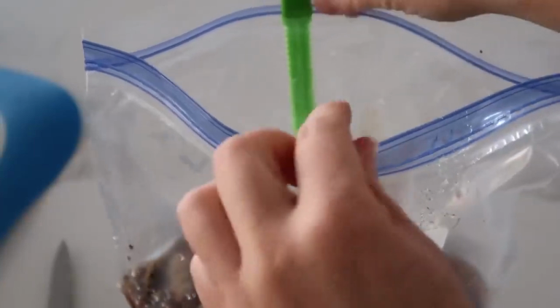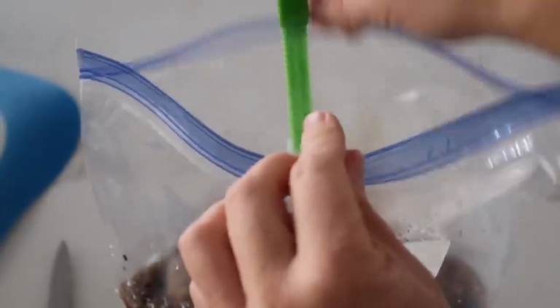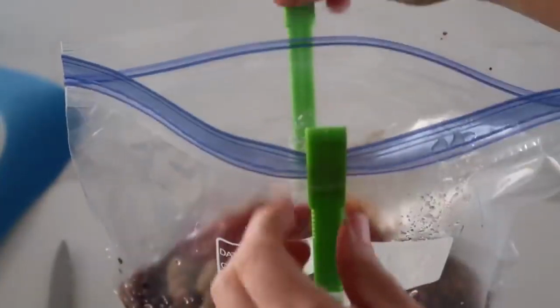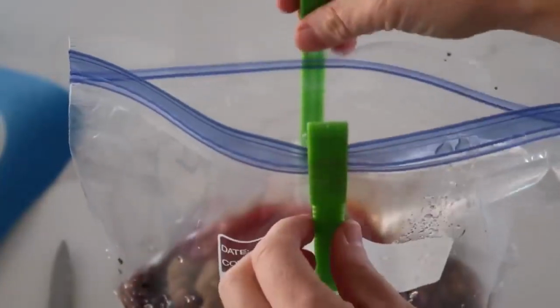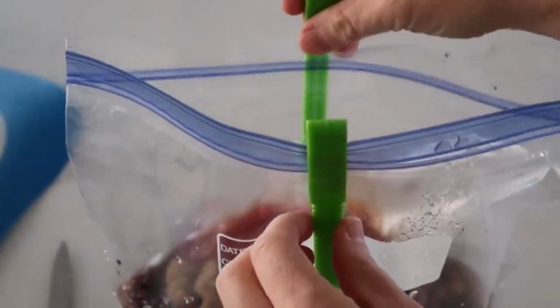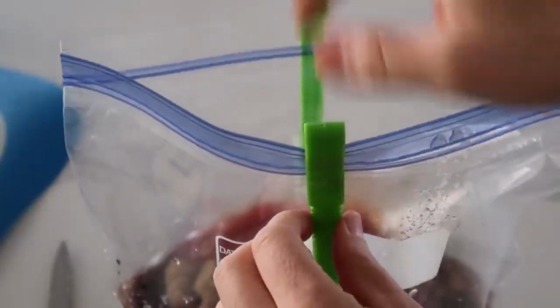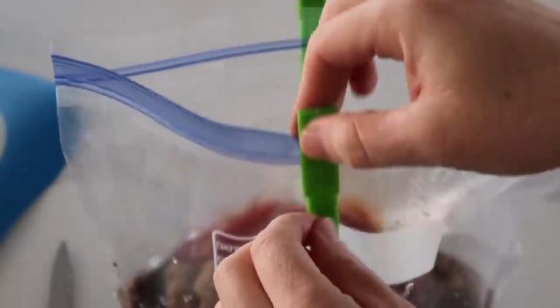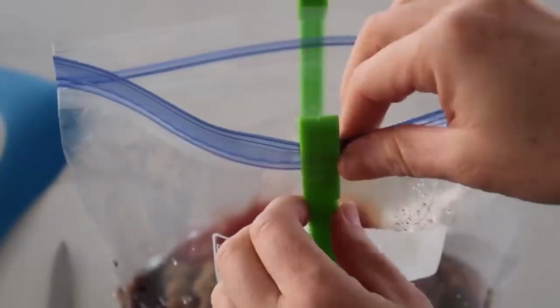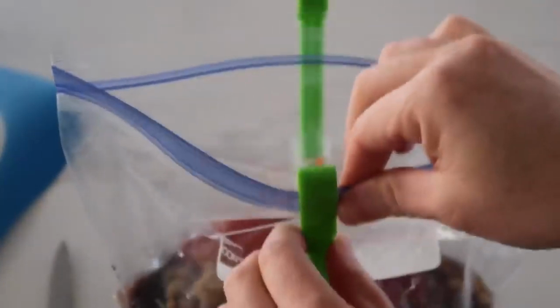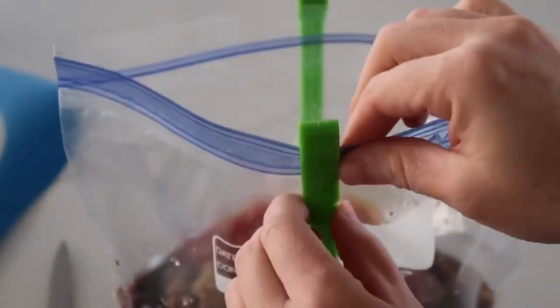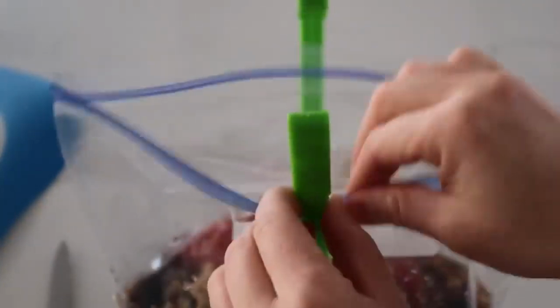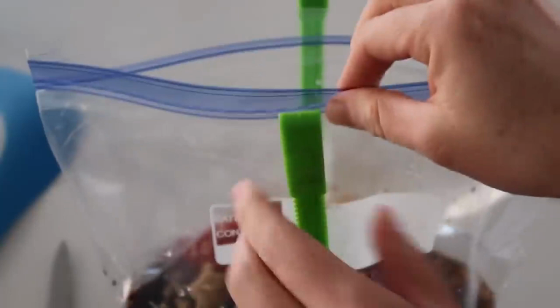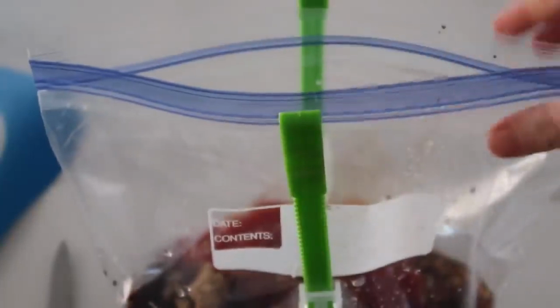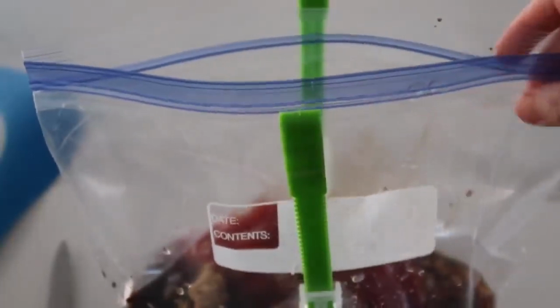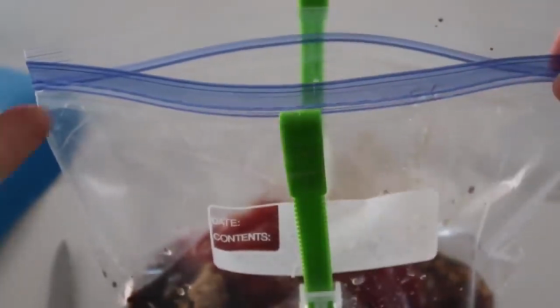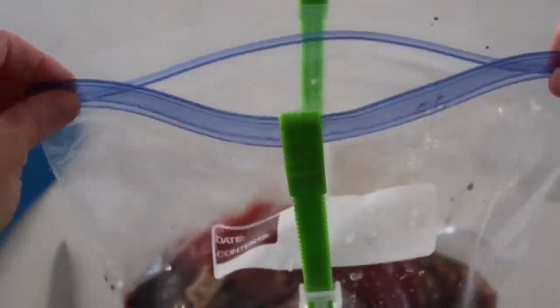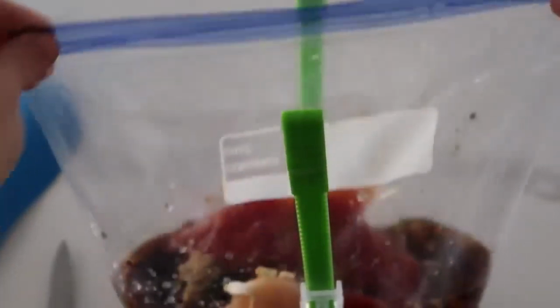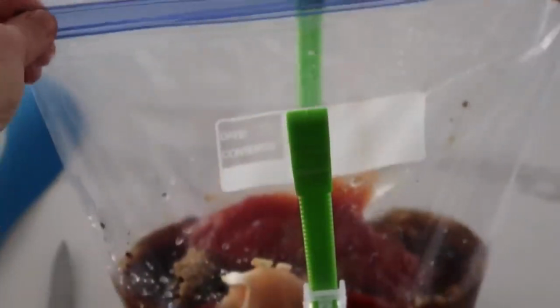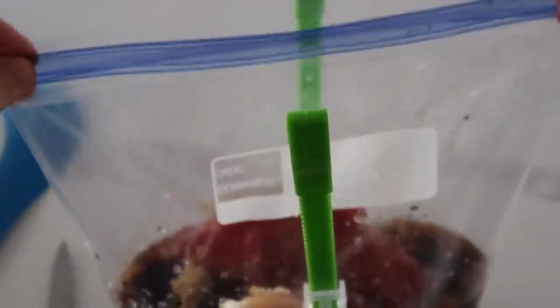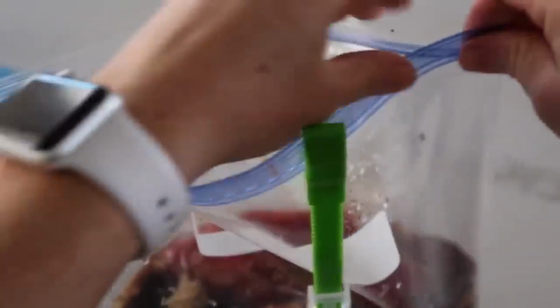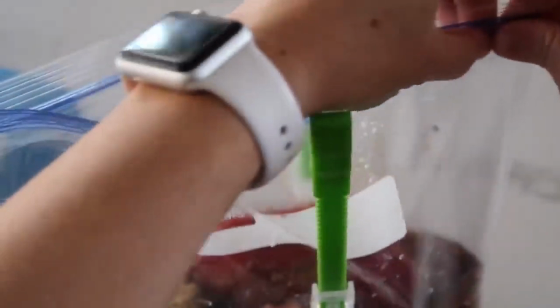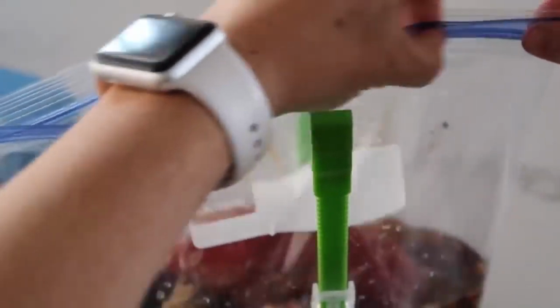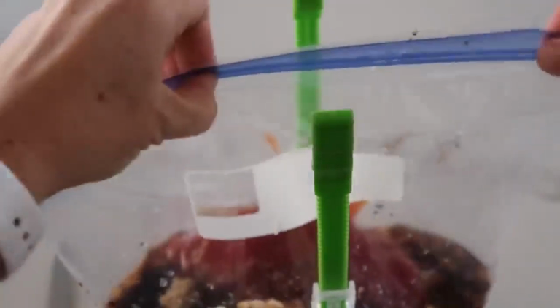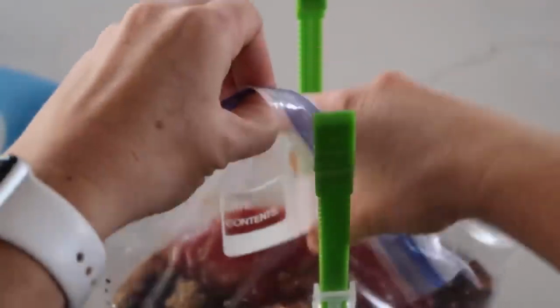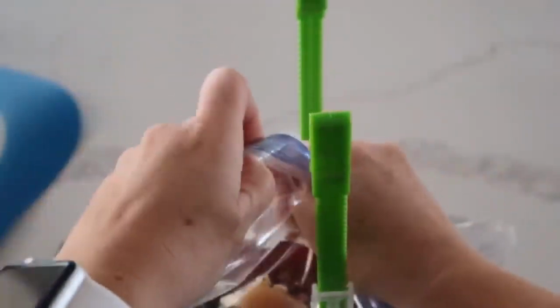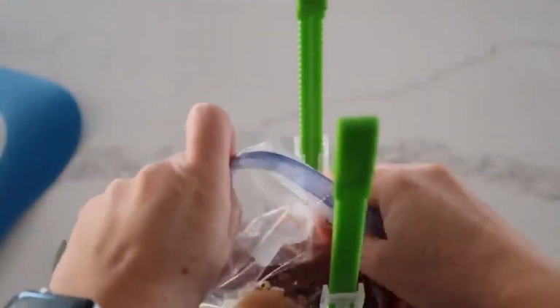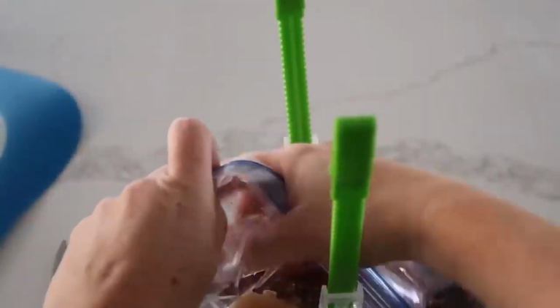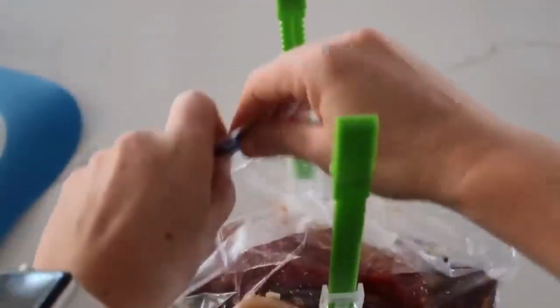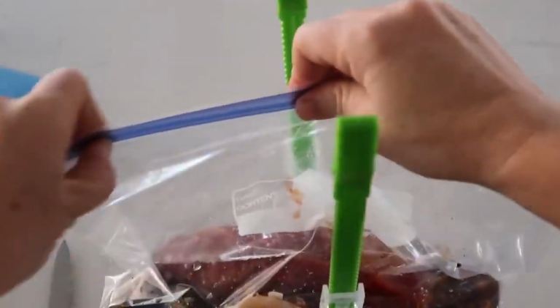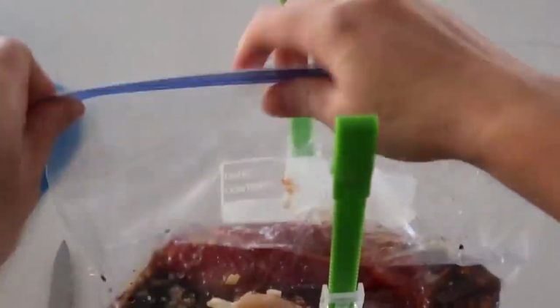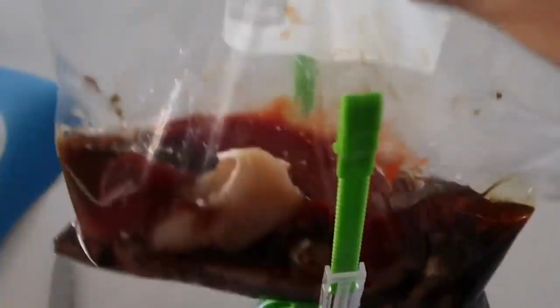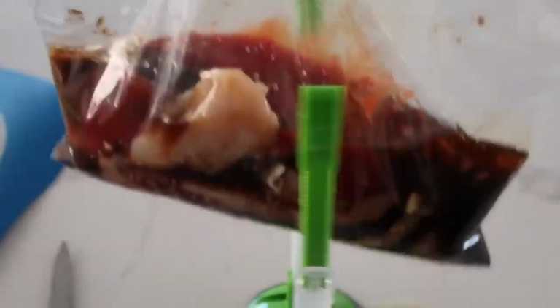Once that's all done, these are my freezer meal bags — it's also one of my favorite things to use when I'm doing marinades, because I just like to marinate in a big gallon-sized bag. You're just gonna zip it up, get all the air out as much as you can, and you are good to go.